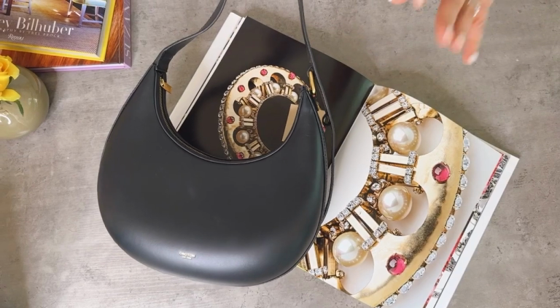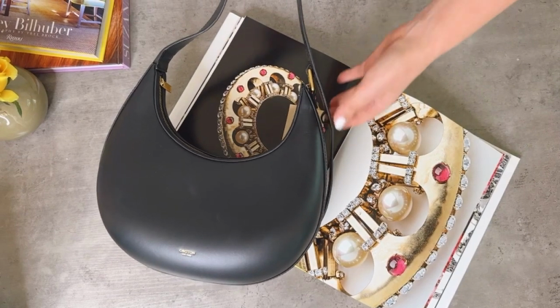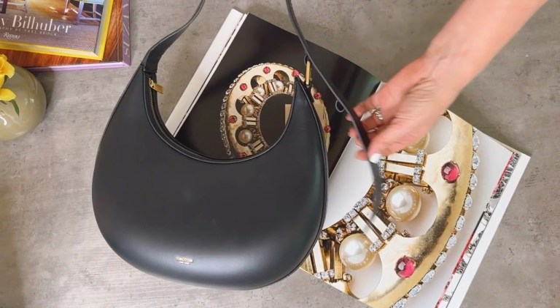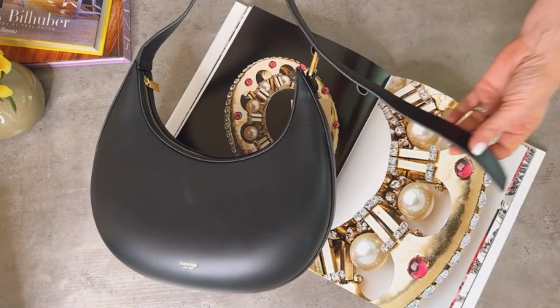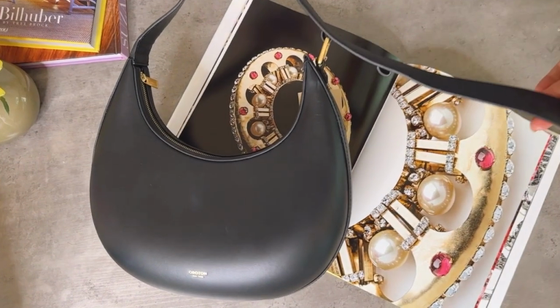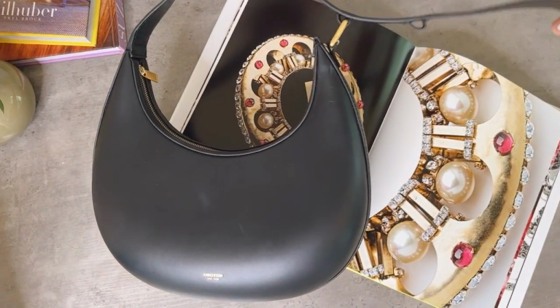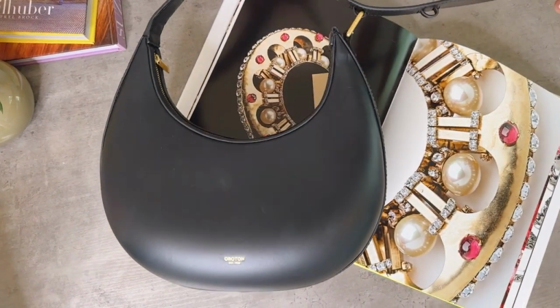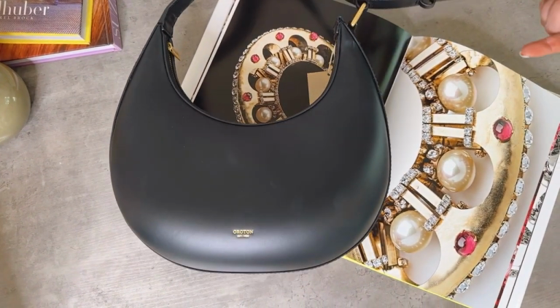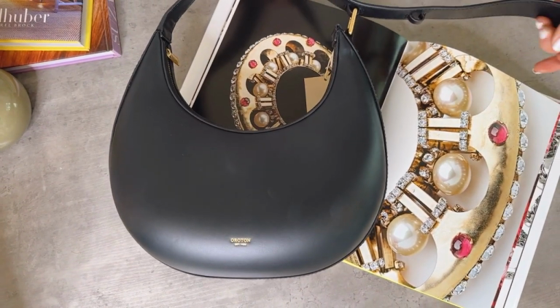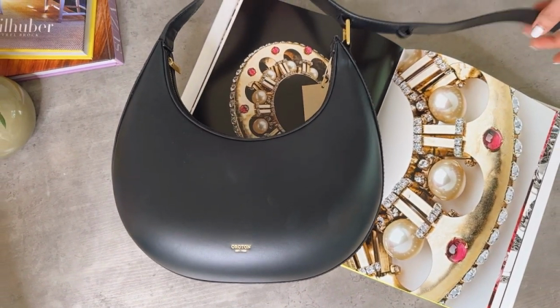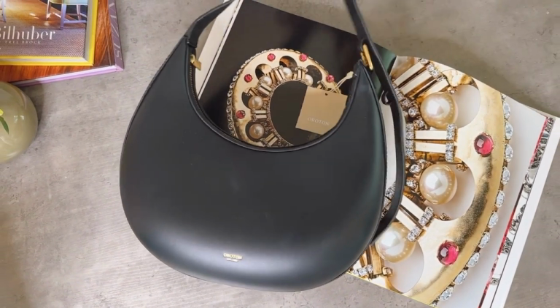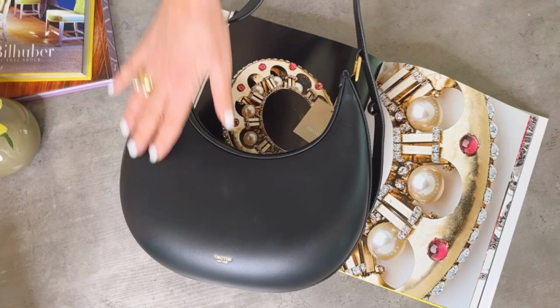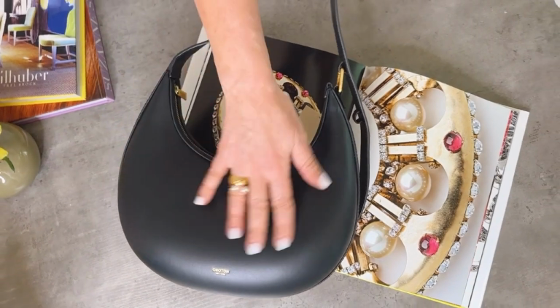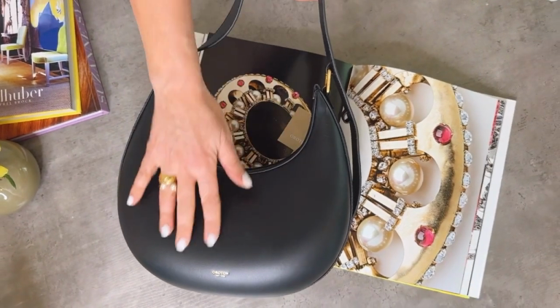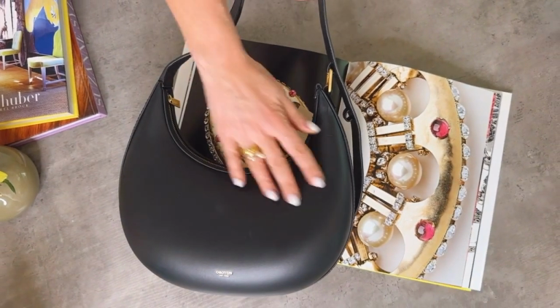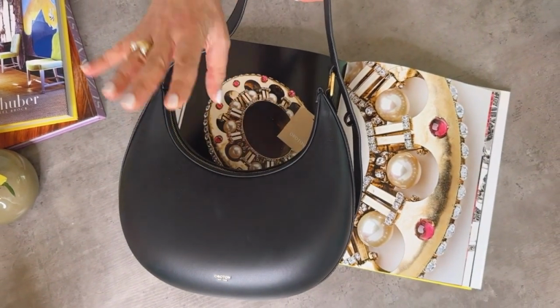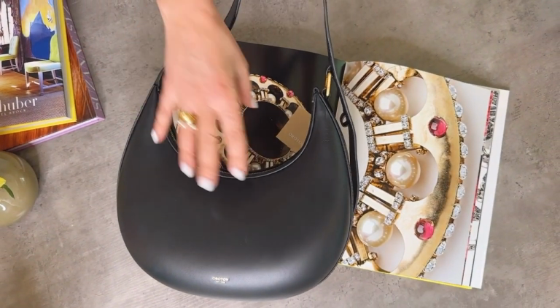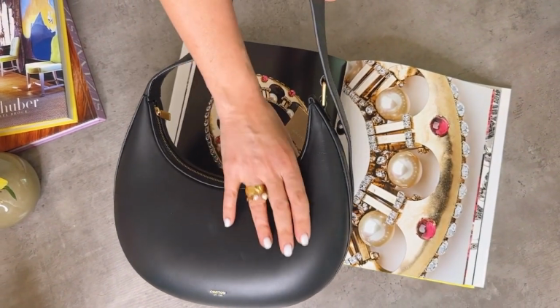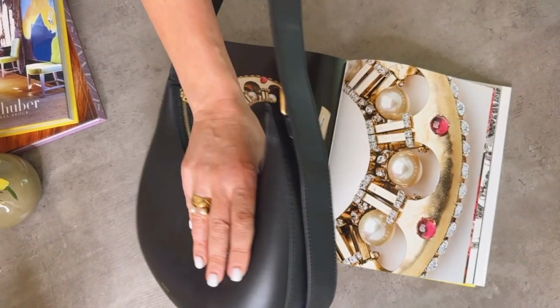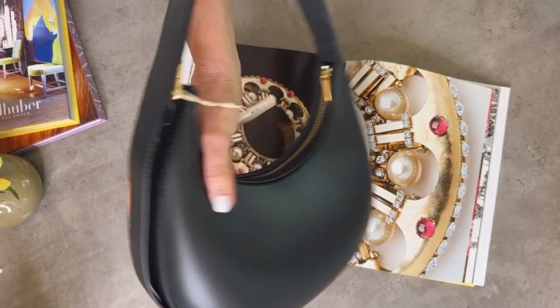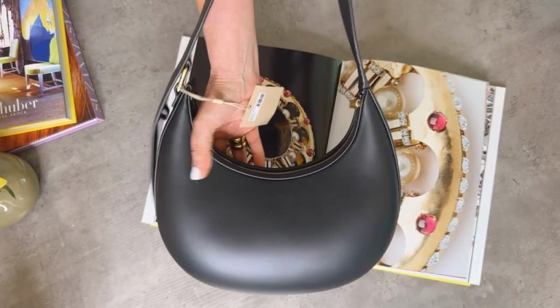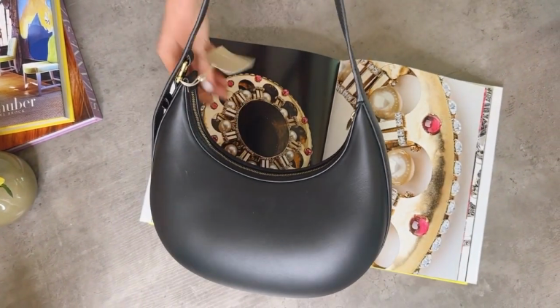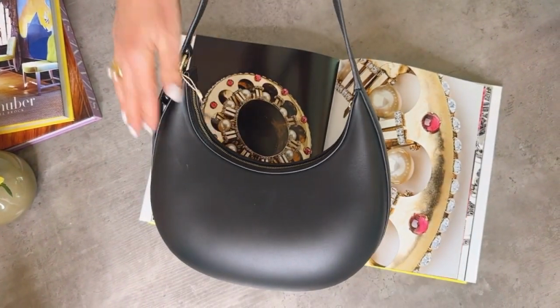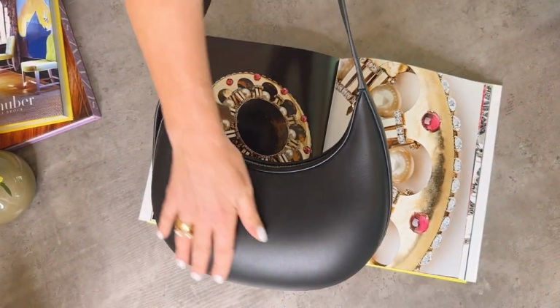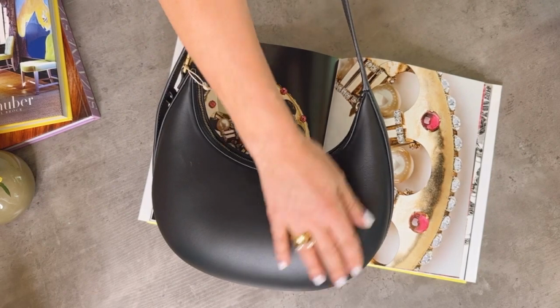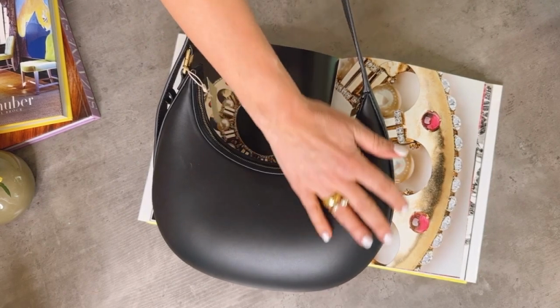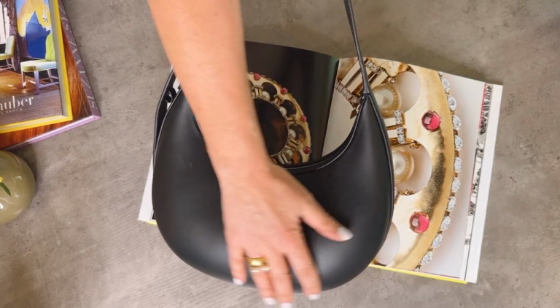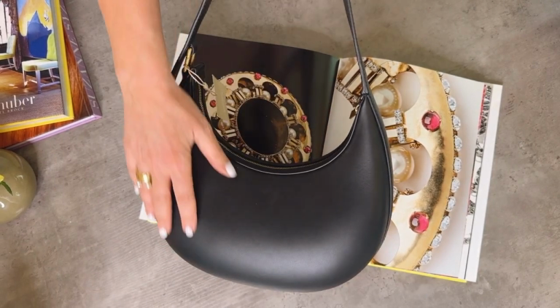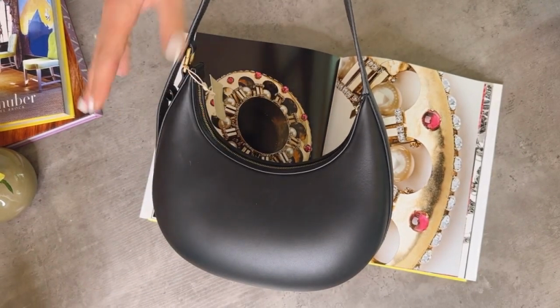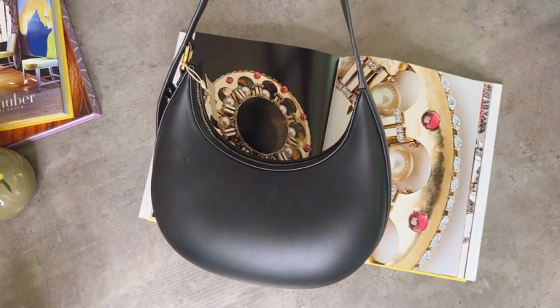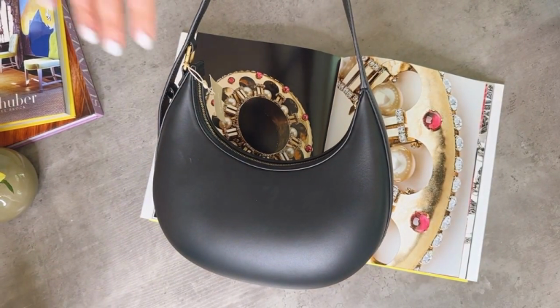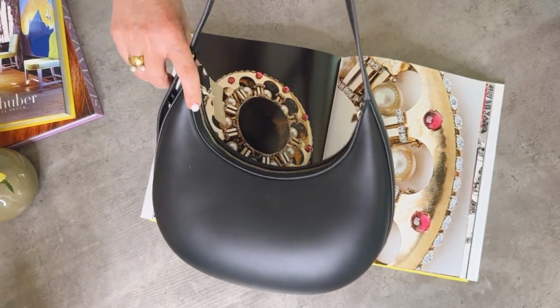Gorgeous. Auriton is definitely a brand to look out for. The leather is glorious. We see lots of brands in here, and this one is so beautifully made. The leather is divine, as good as any top-end brand.